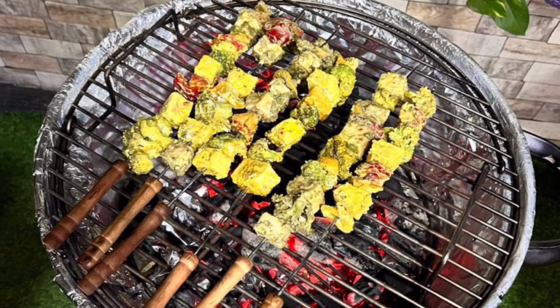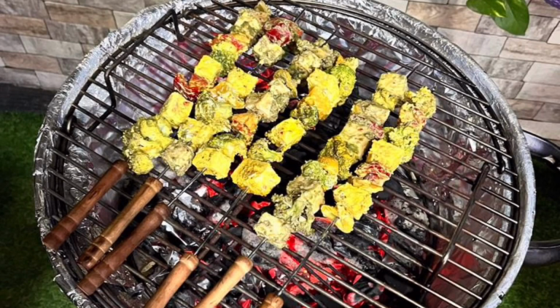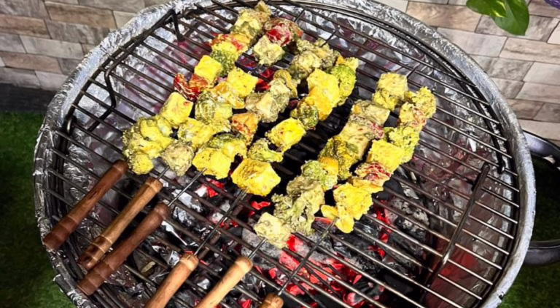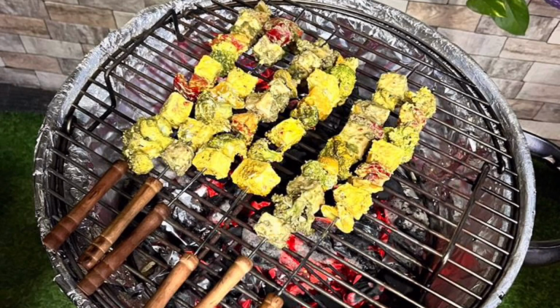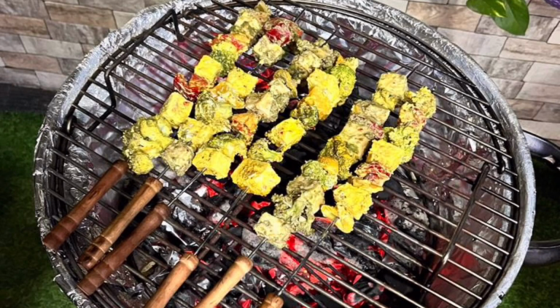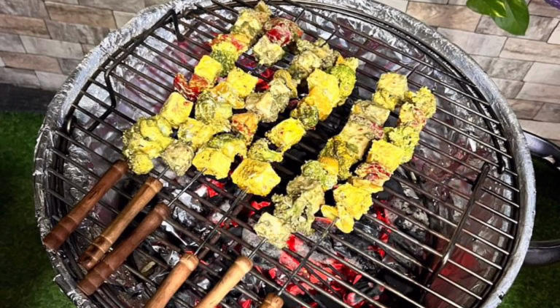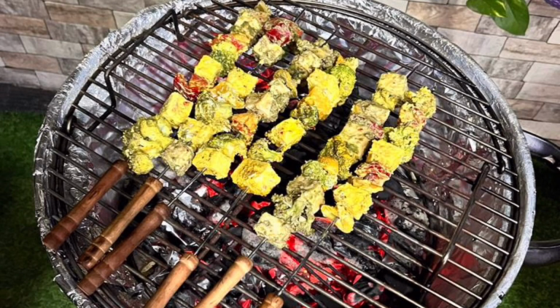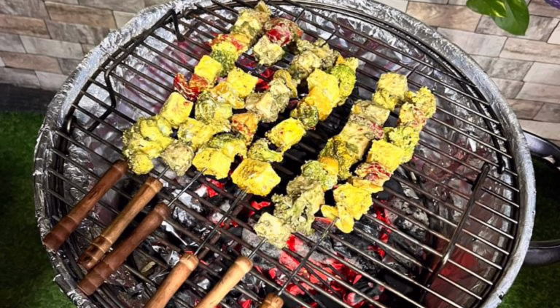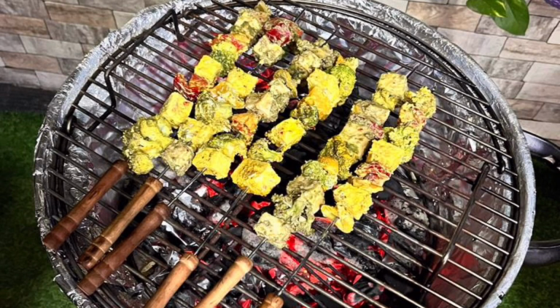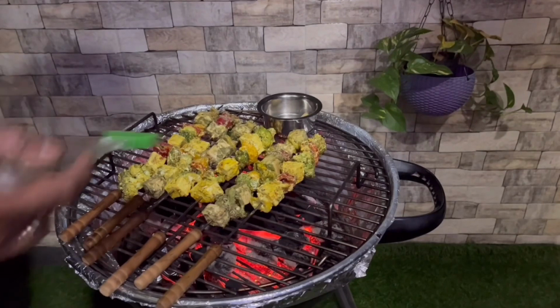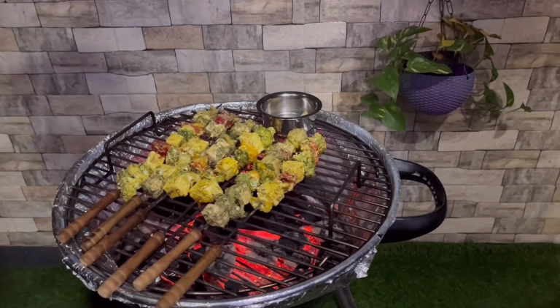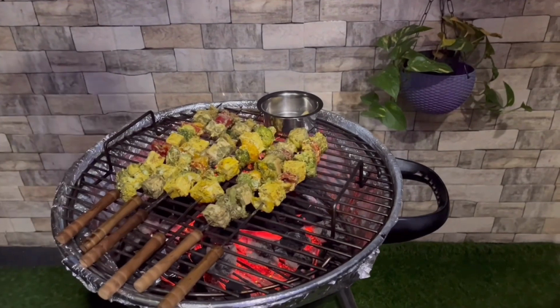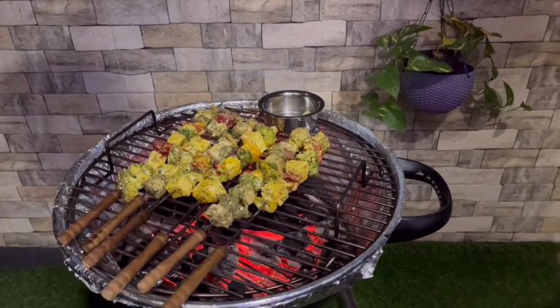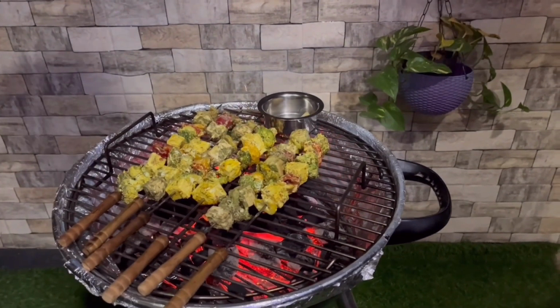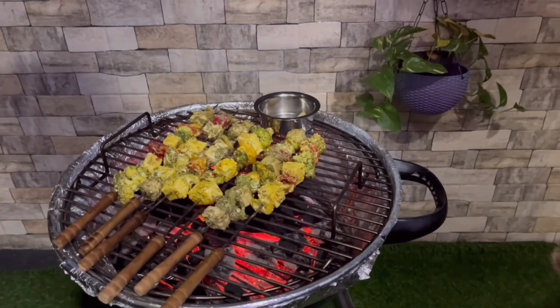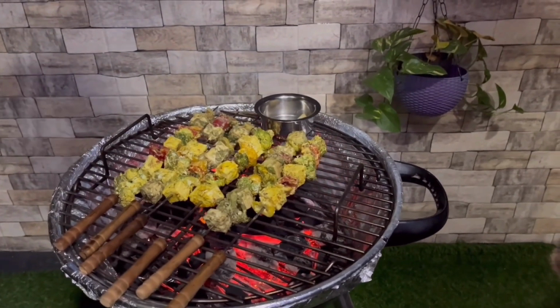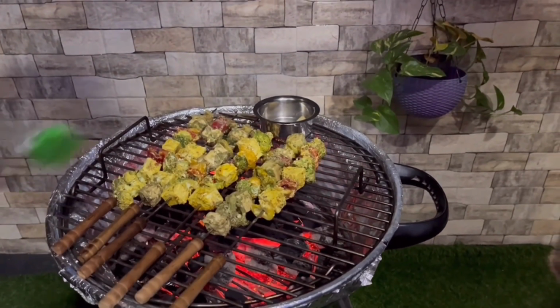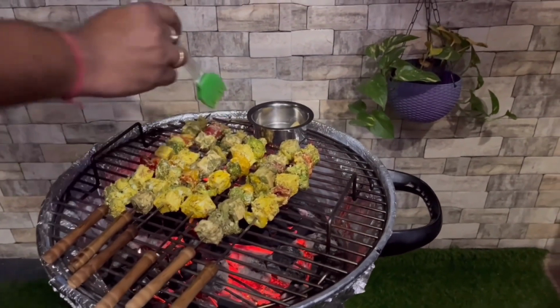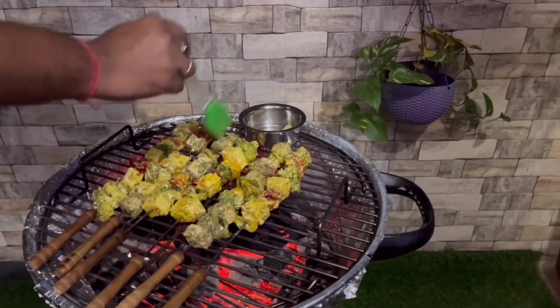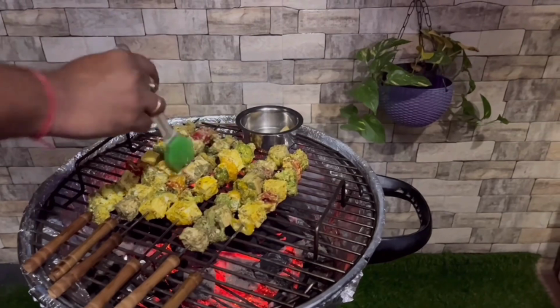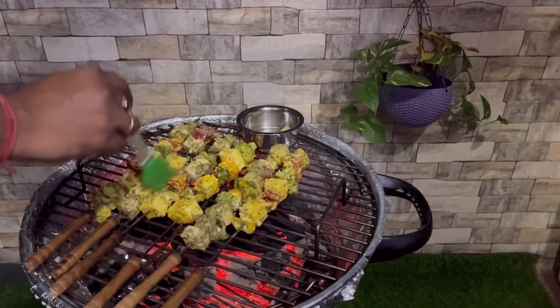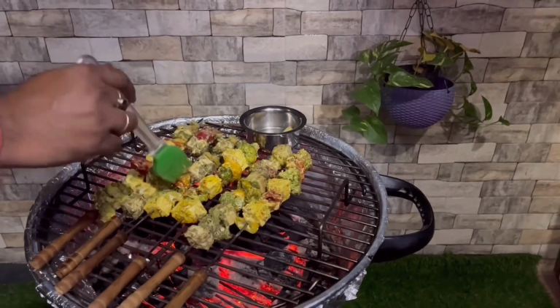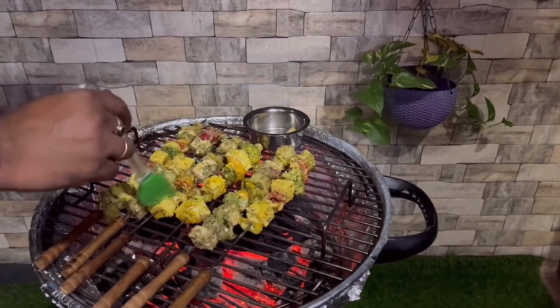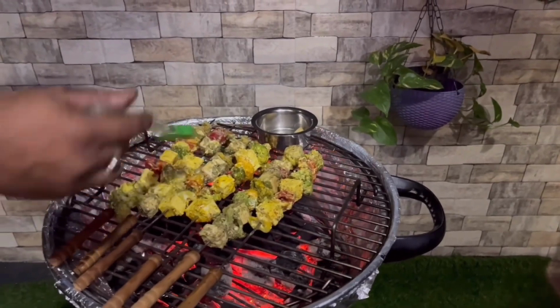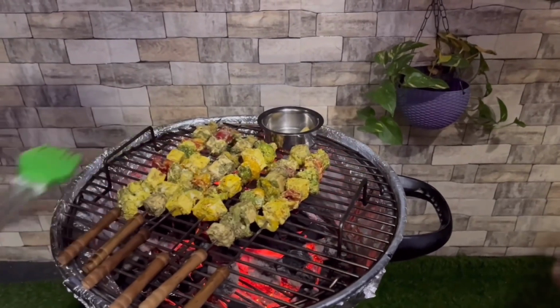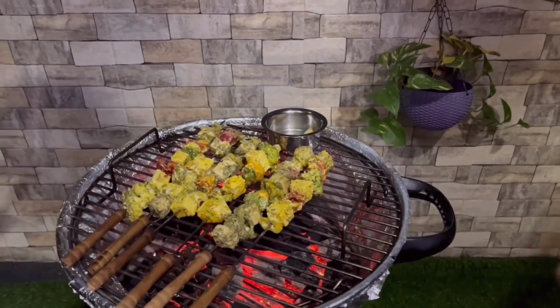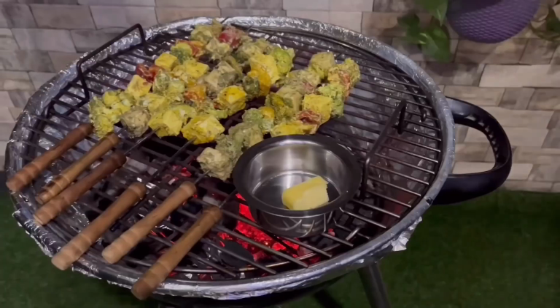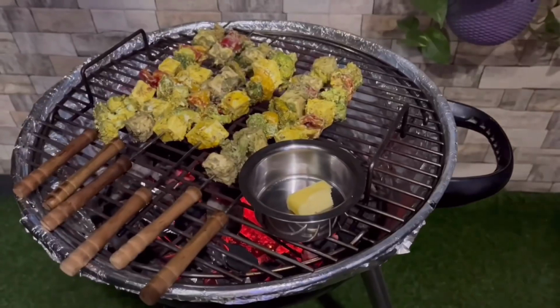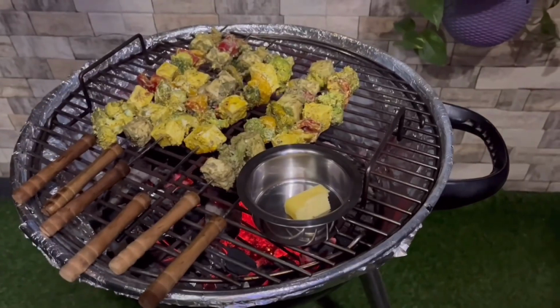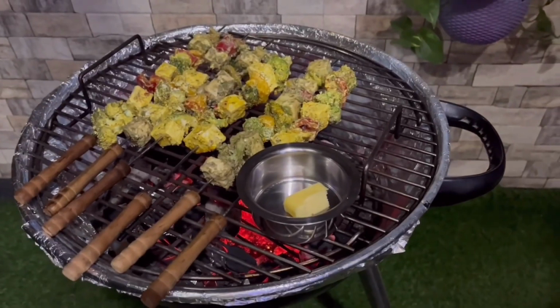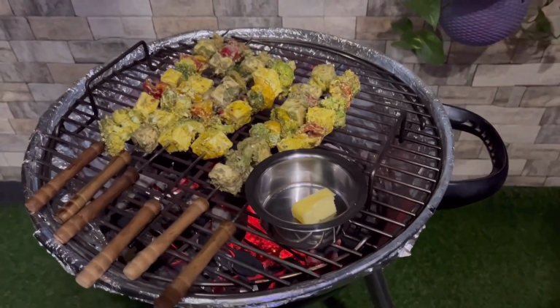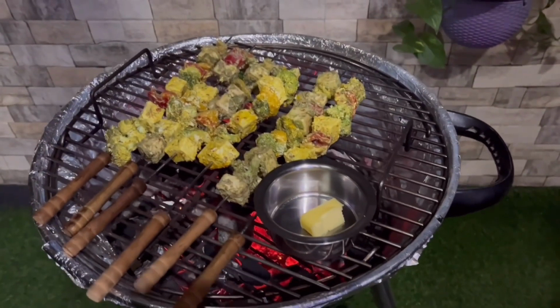Do try this recipe at home and let me know how it turned out. Meanwhile, if you have not subscribed to my channel, please do like, share, and subscribe. Thank you for watching!